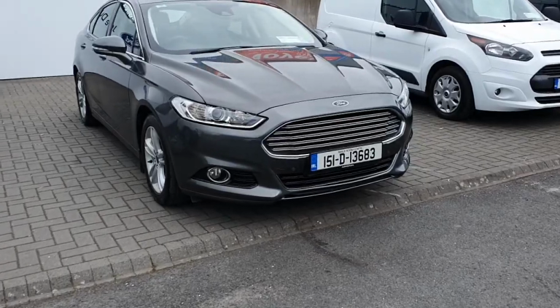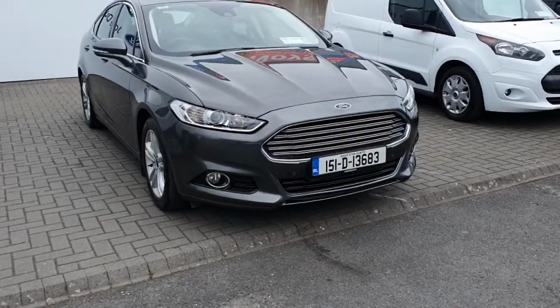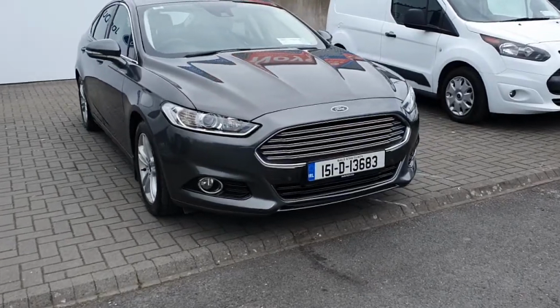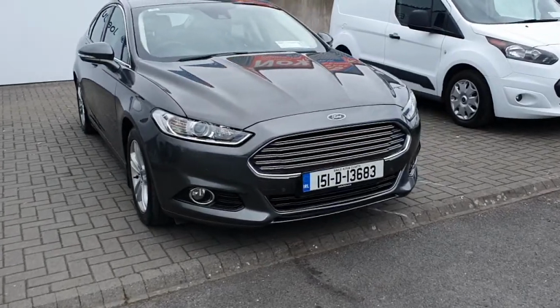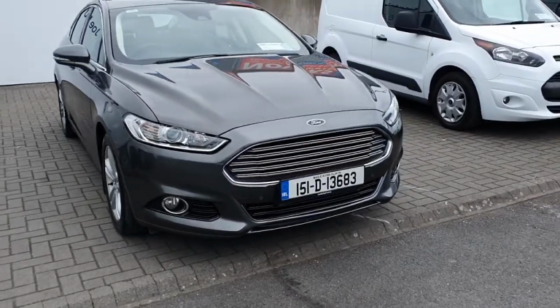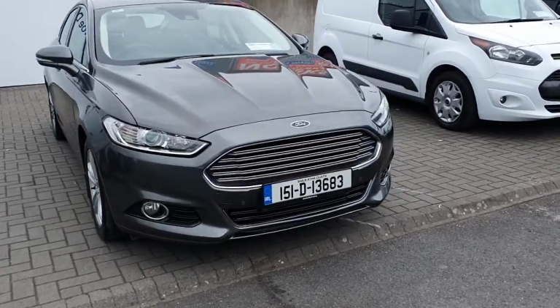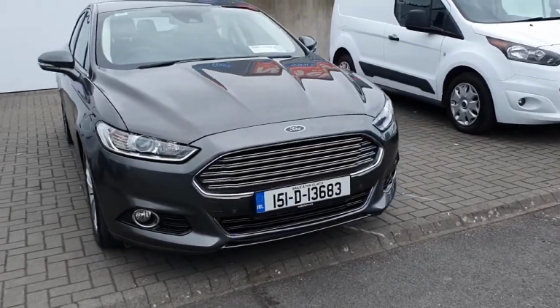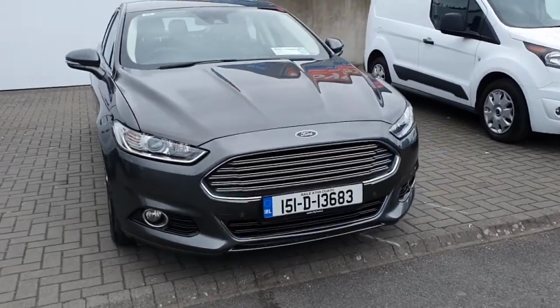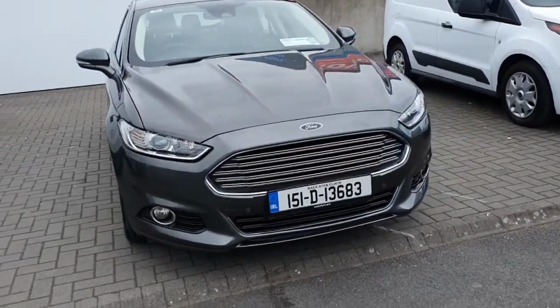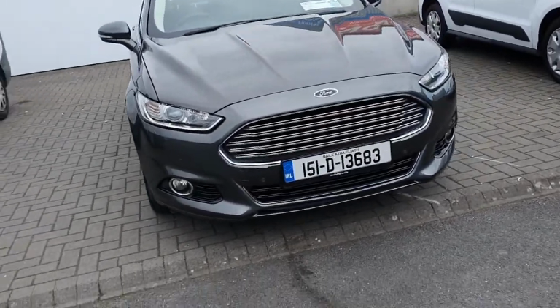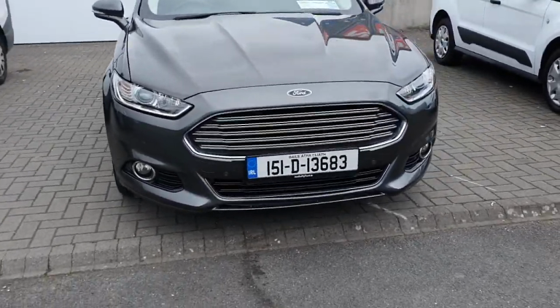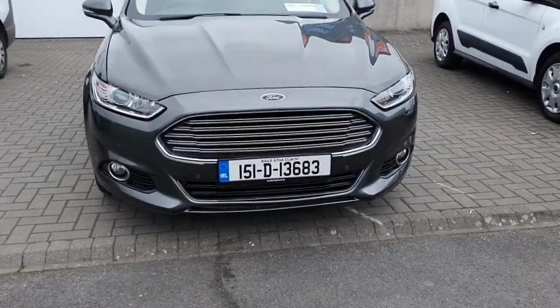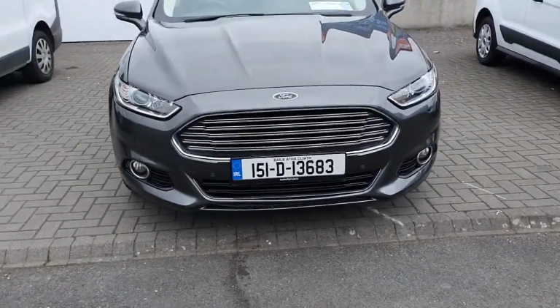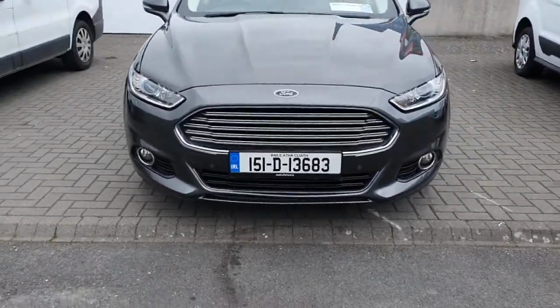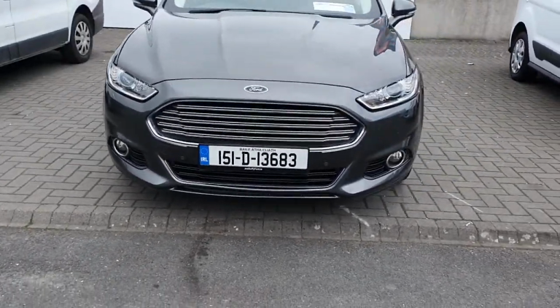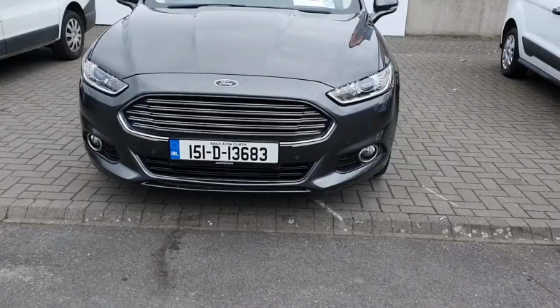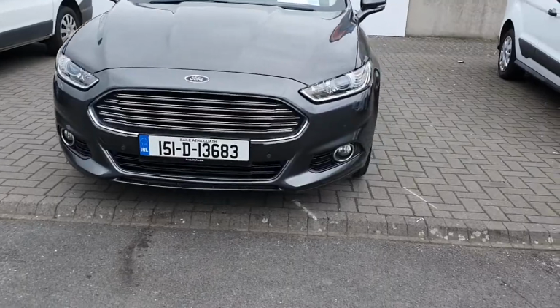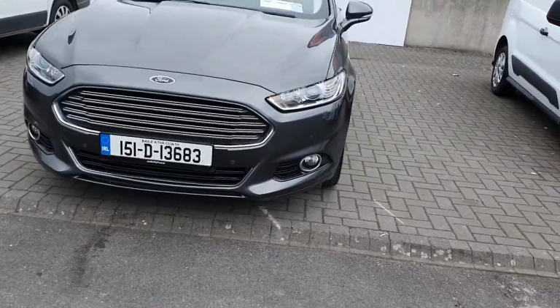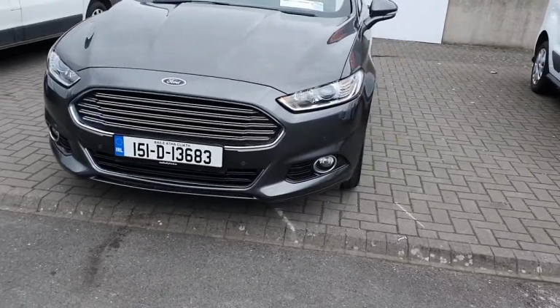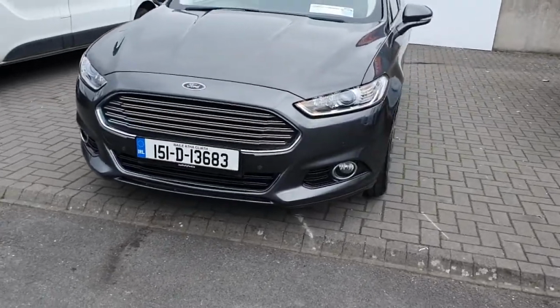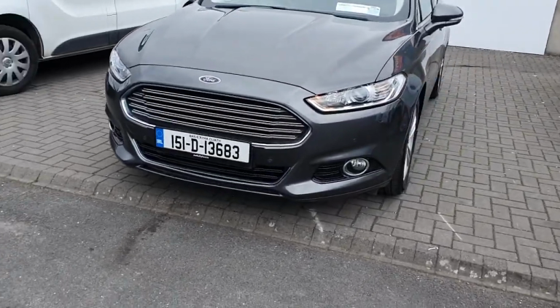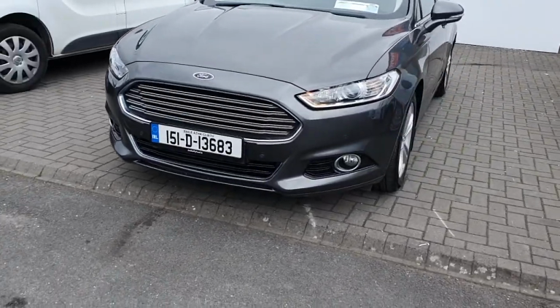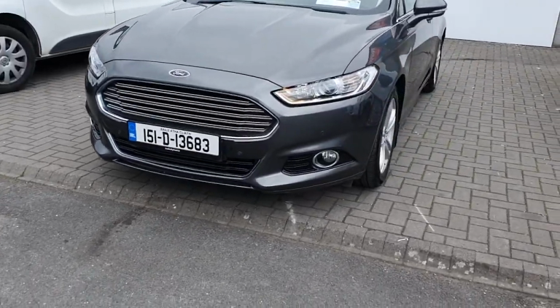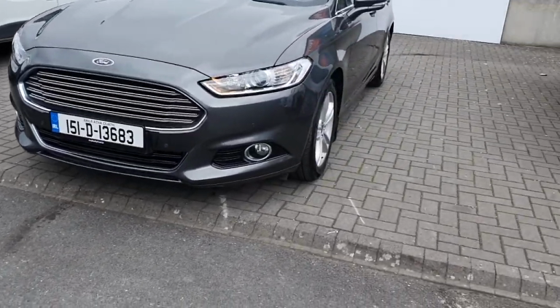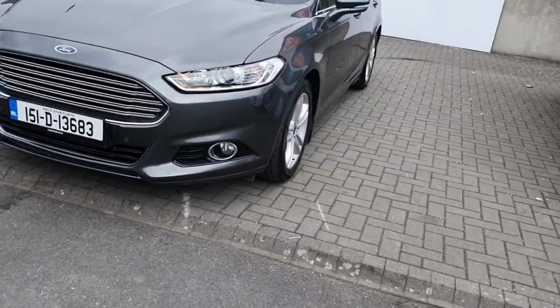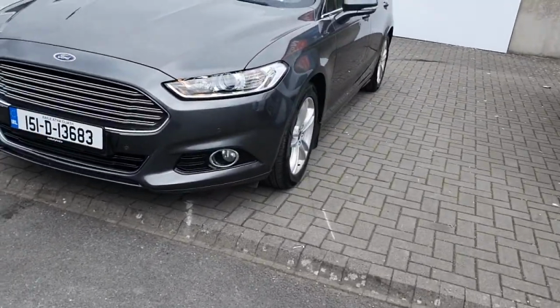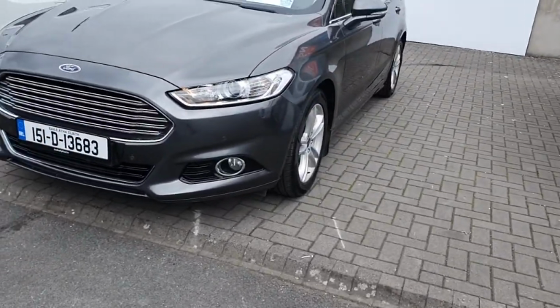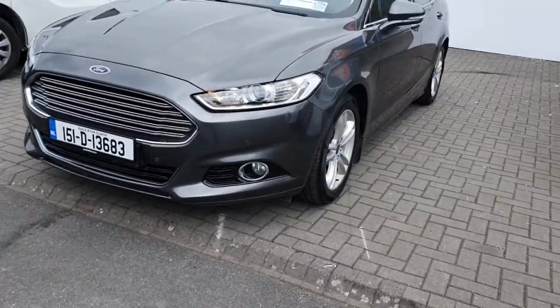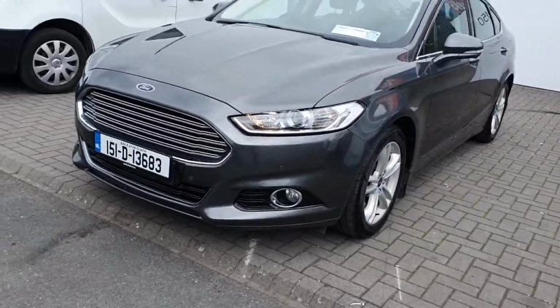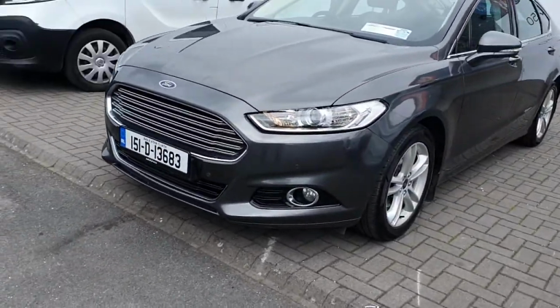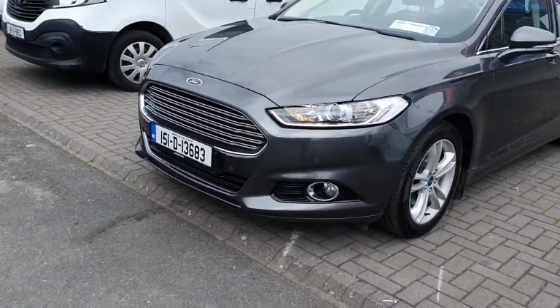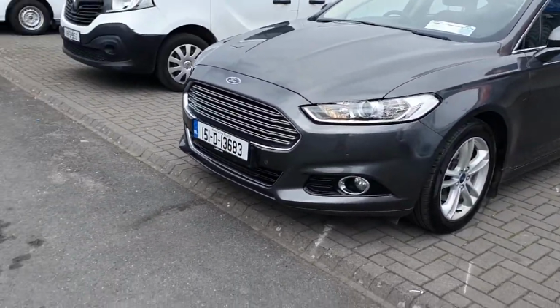Hello and welcome to Joe Duffy Ford Online News Car Sales. Here today we have this 2015 Ford Mondeo Titanium, 1.6 diesel with 115 bhp.